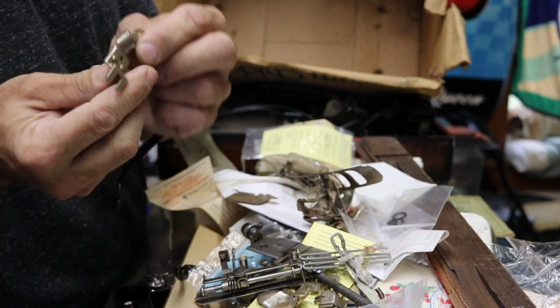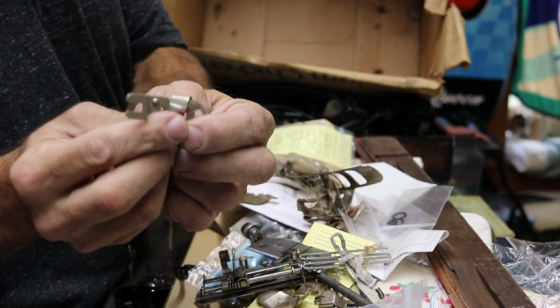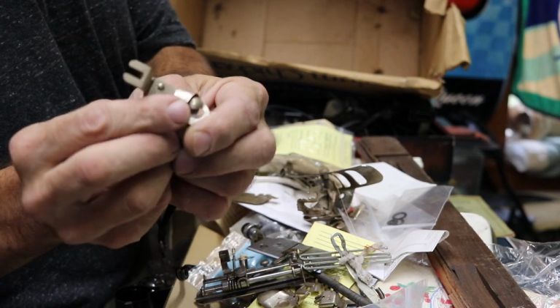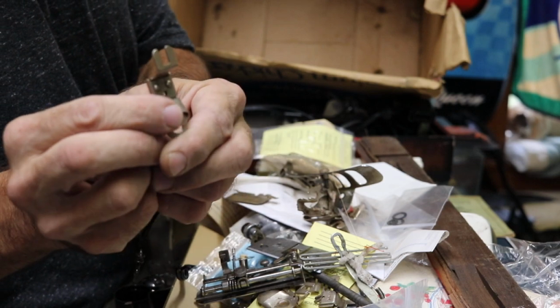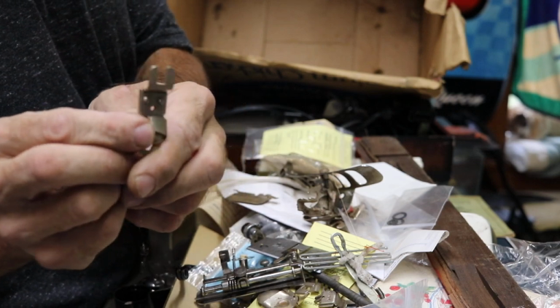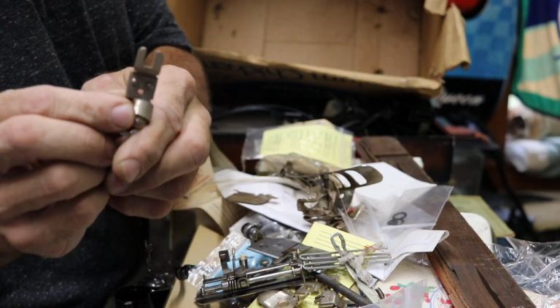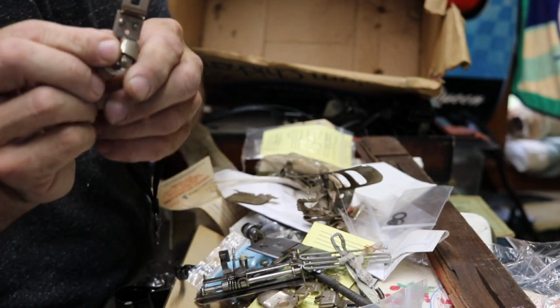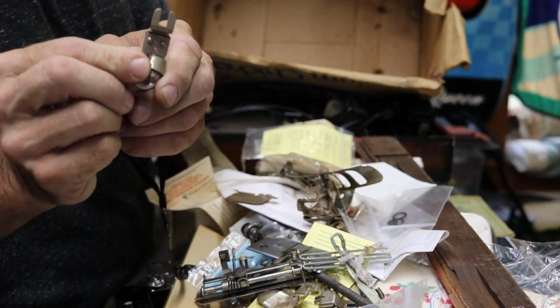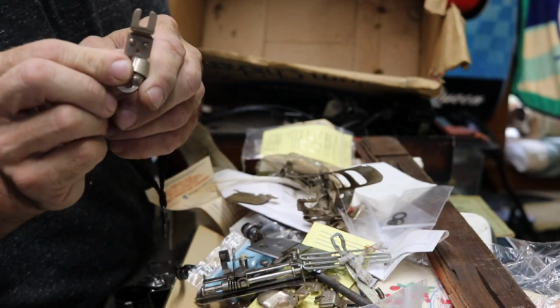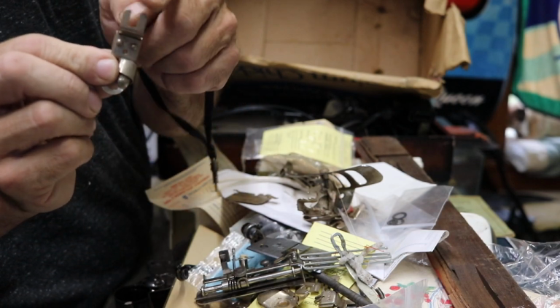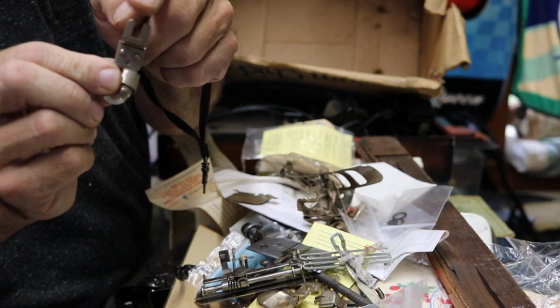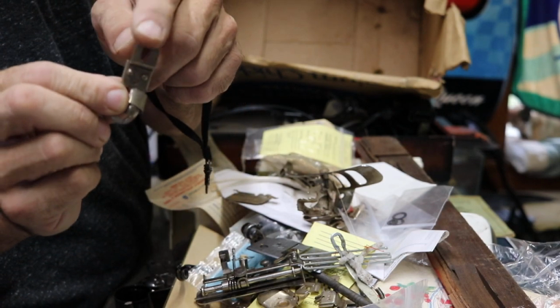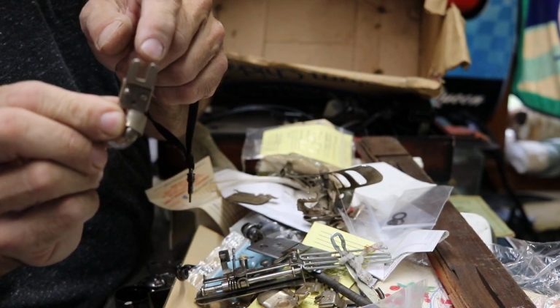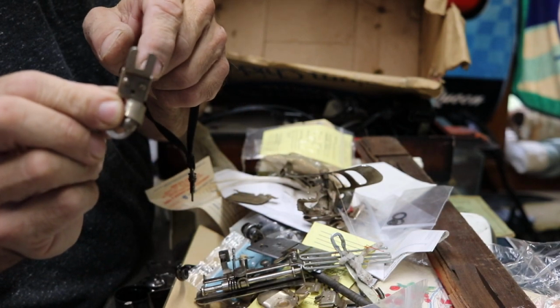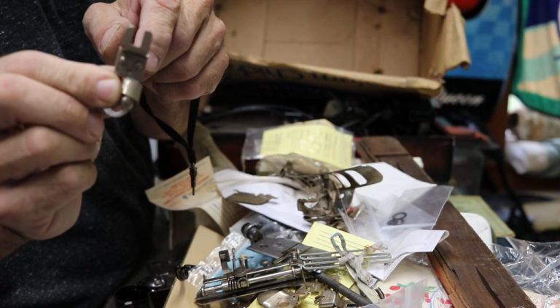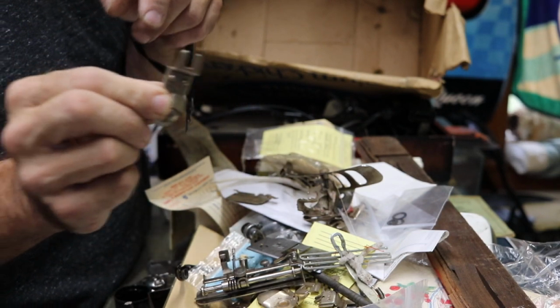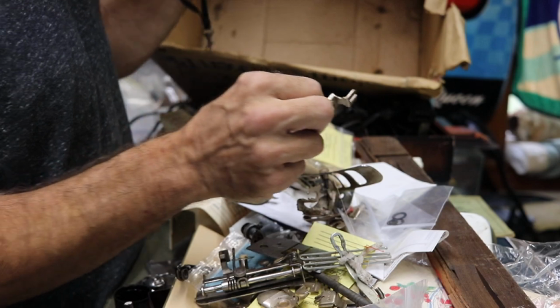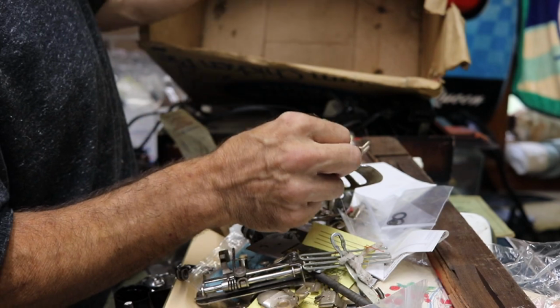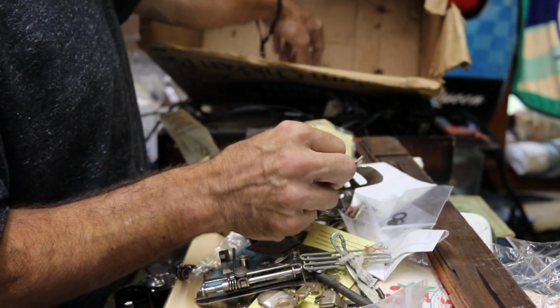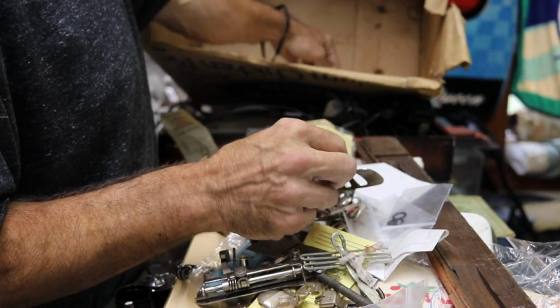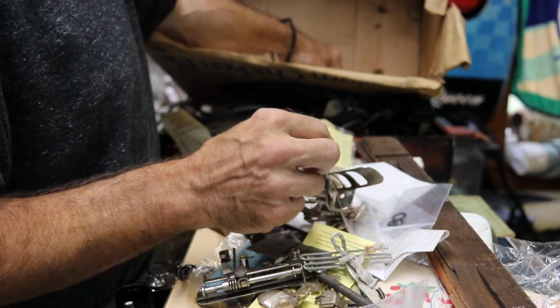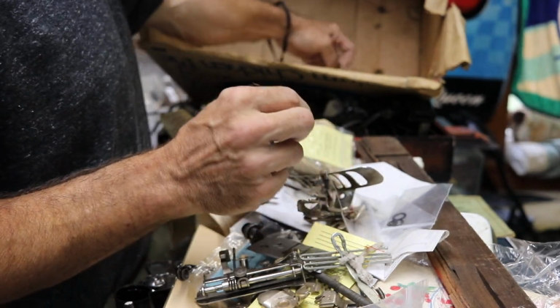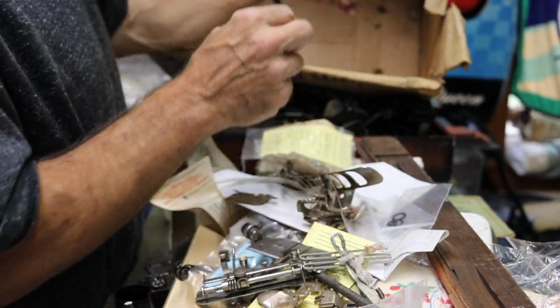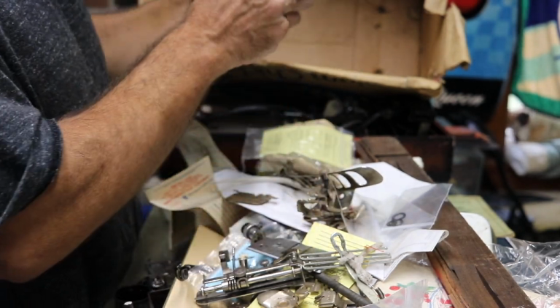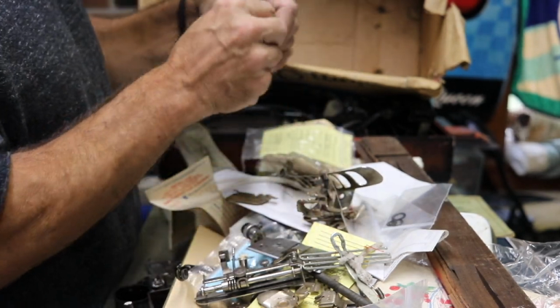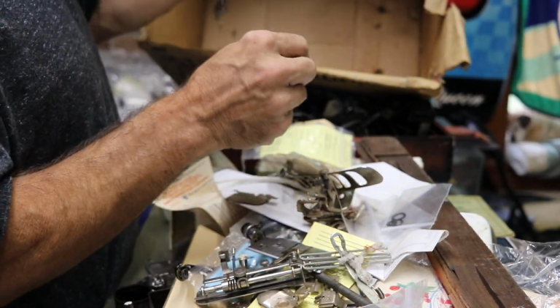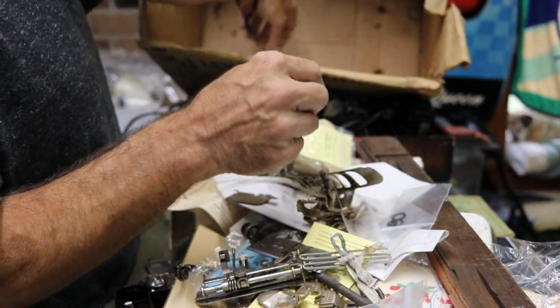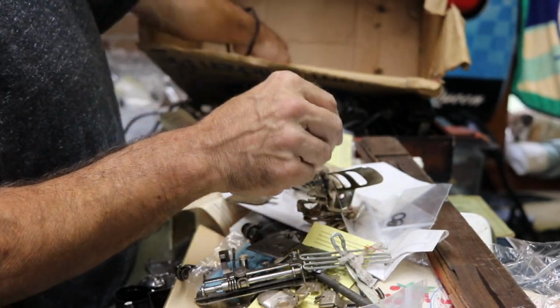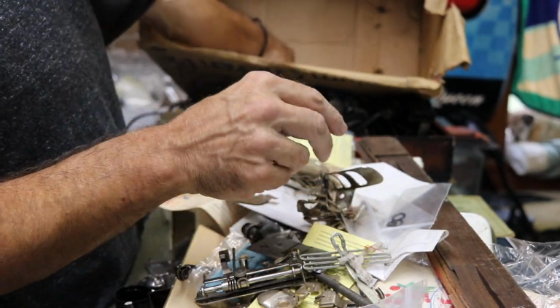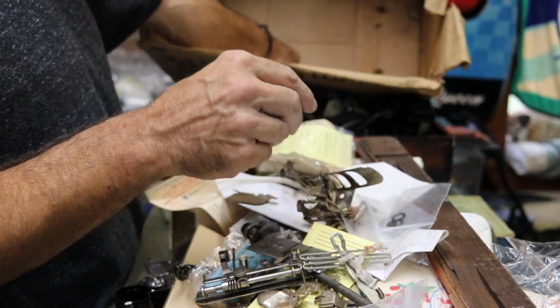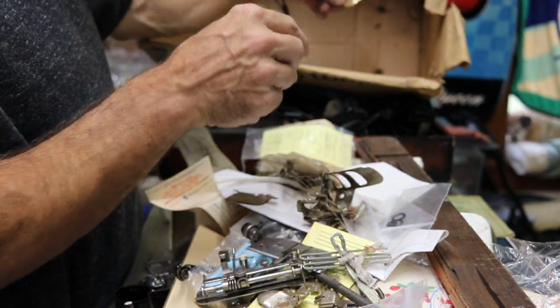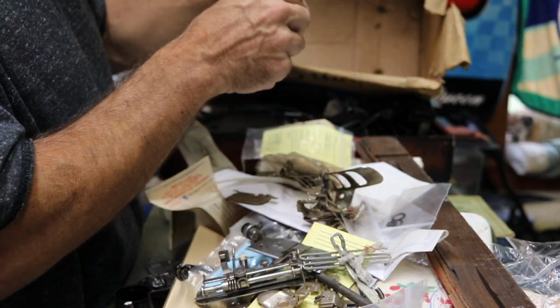Anybody needs these — top shanks. I've got plenty, plenty from a 2016 deal I made.